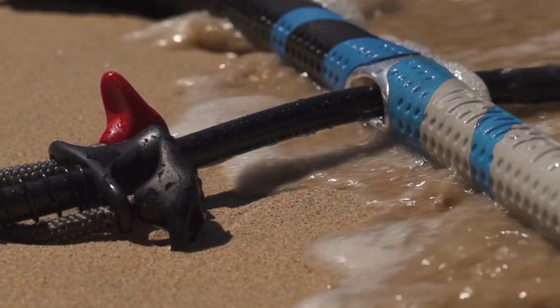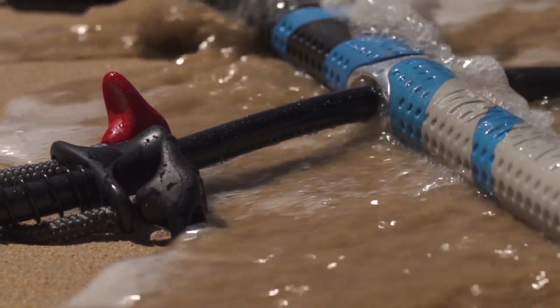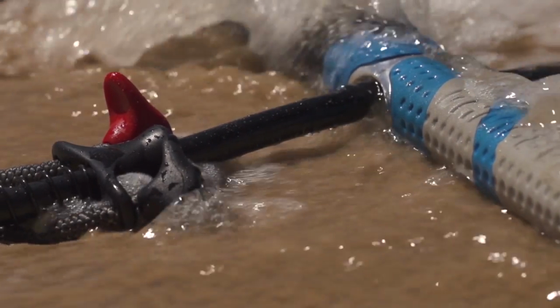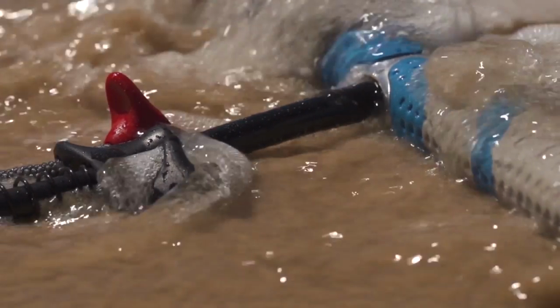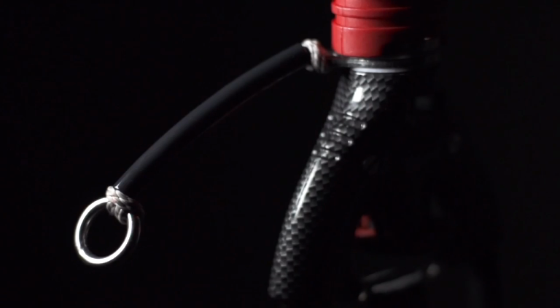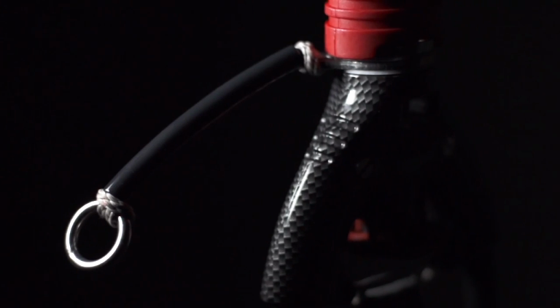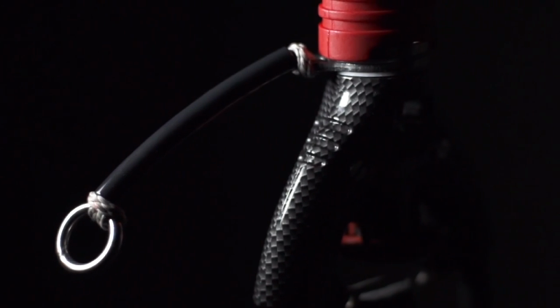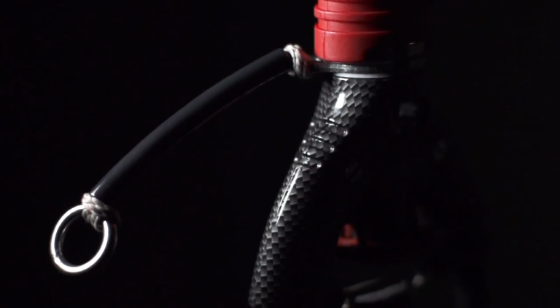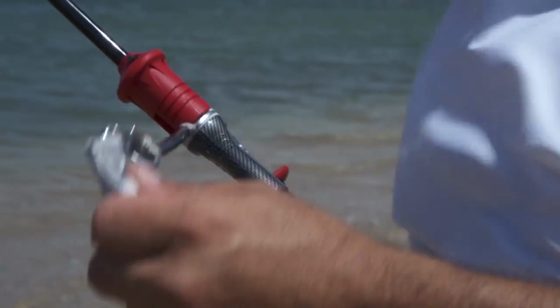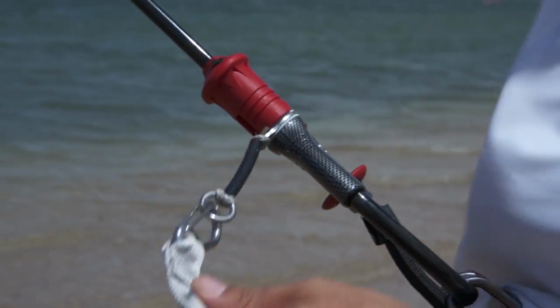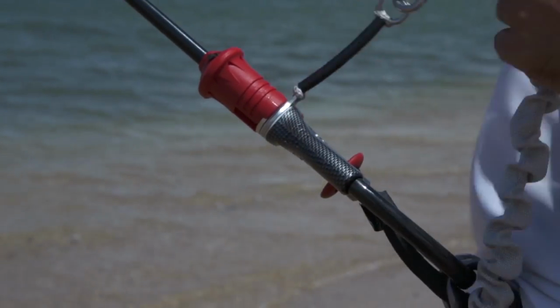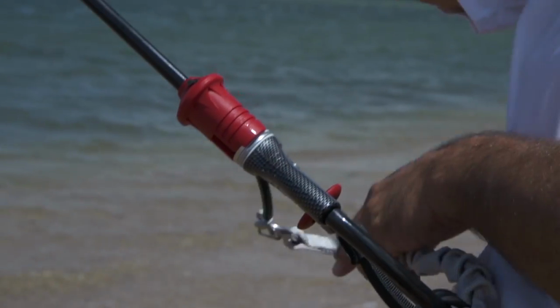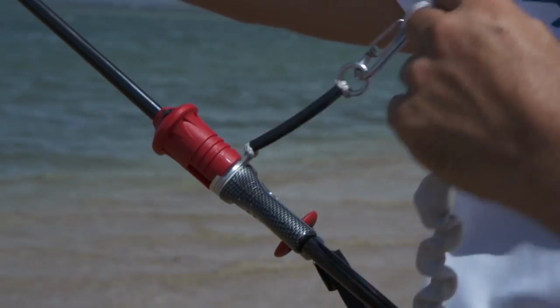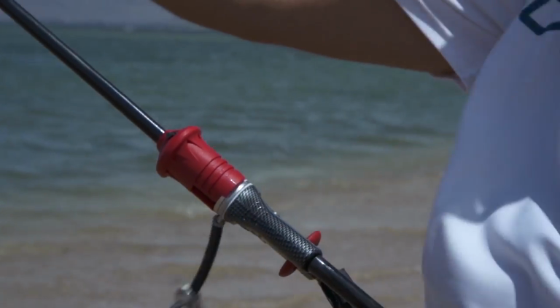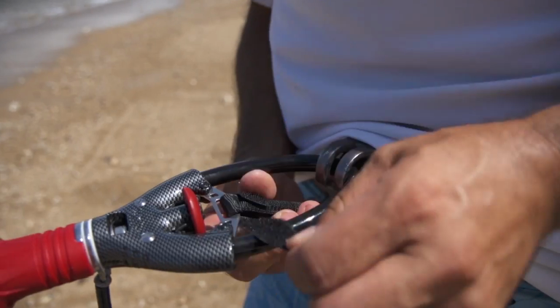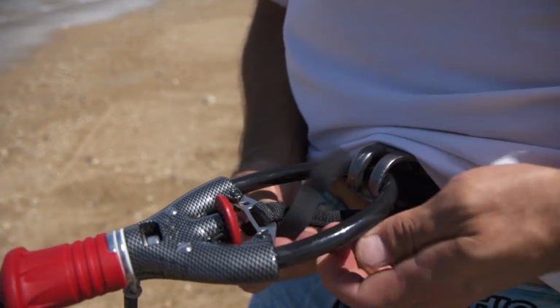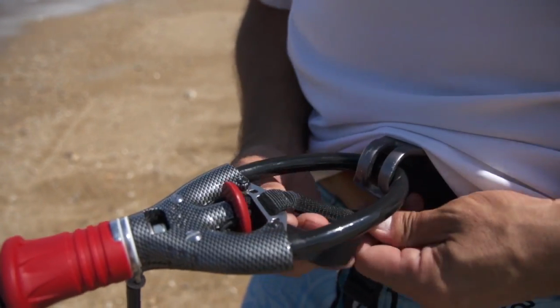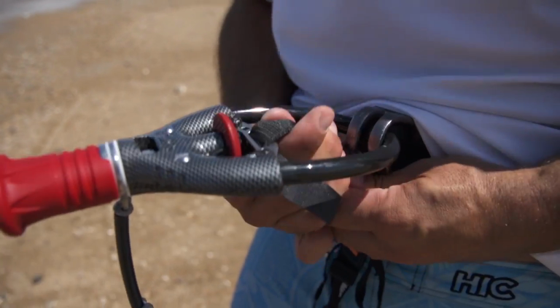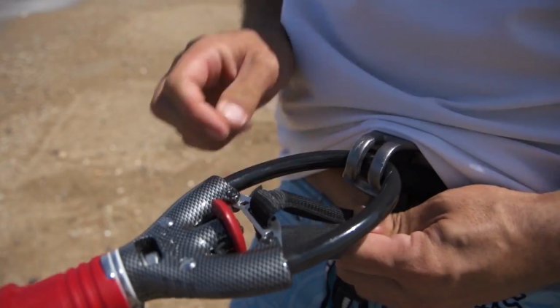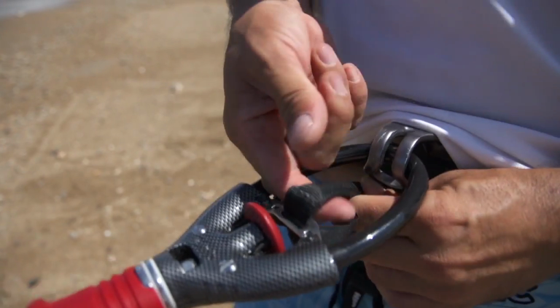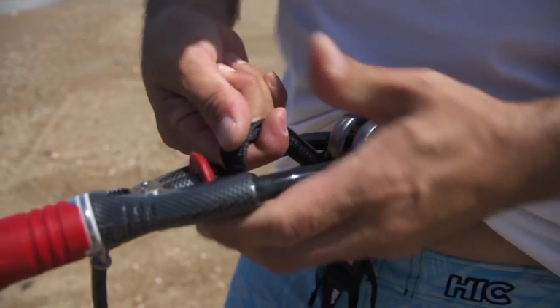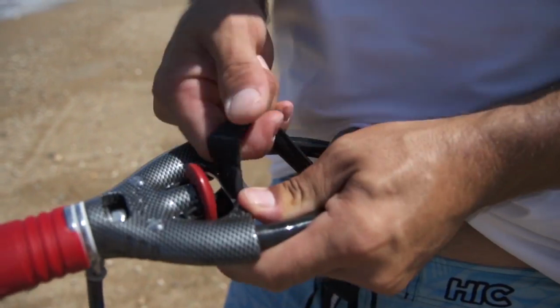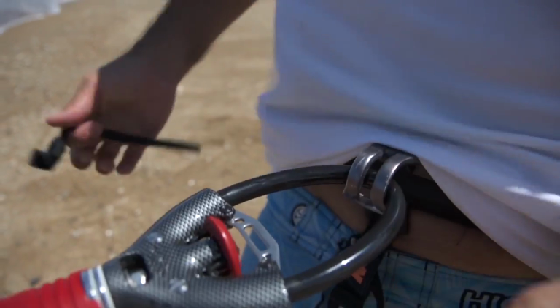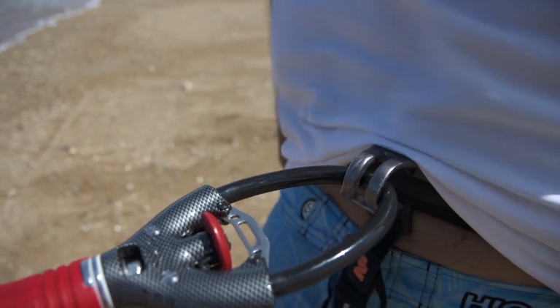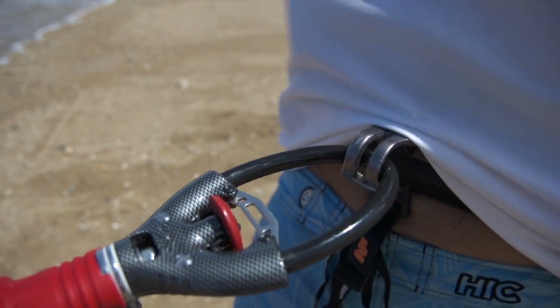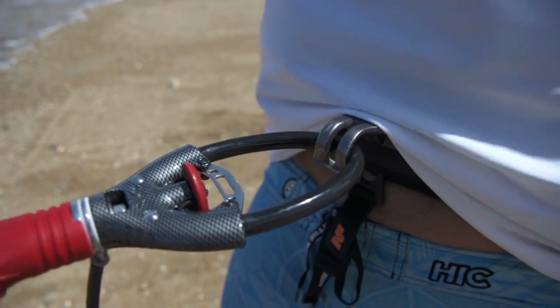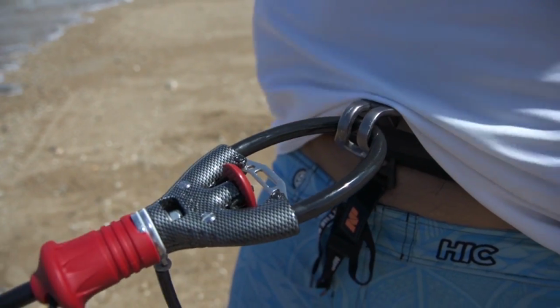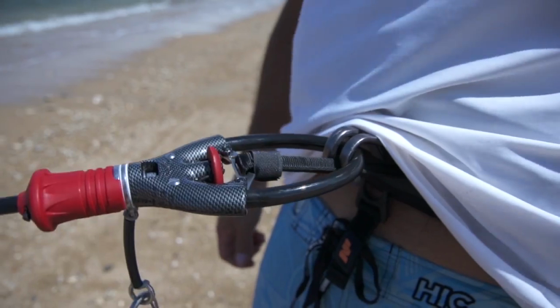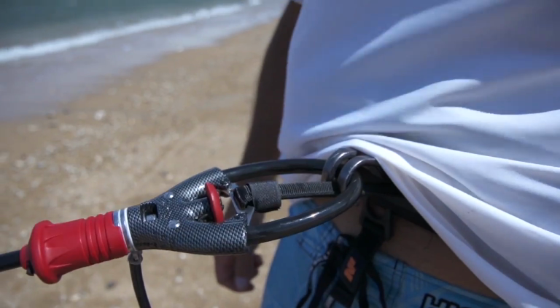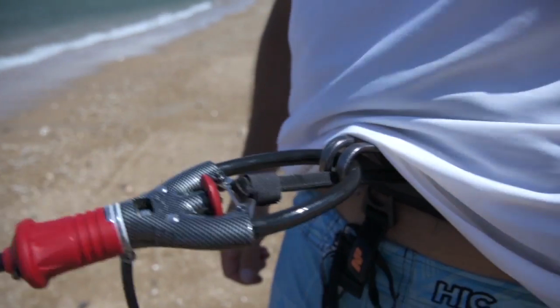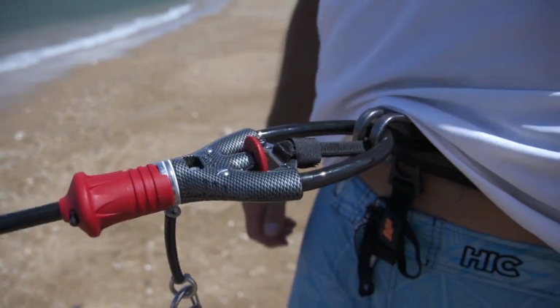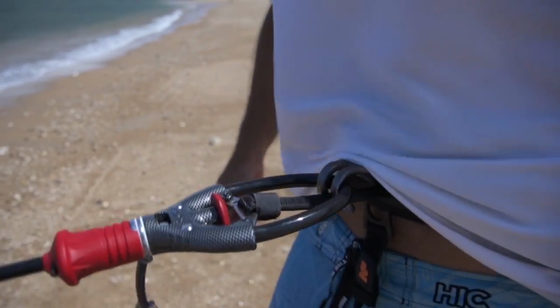Our spinning leash is designed to rotate freely around the harness loop. The security pin is easily removable for riders who prefer easier unhooking. The central location of the pin also helps to reduce foul hooking.